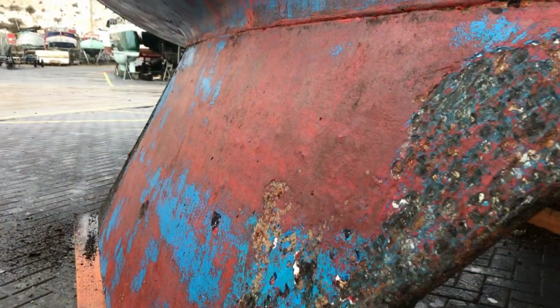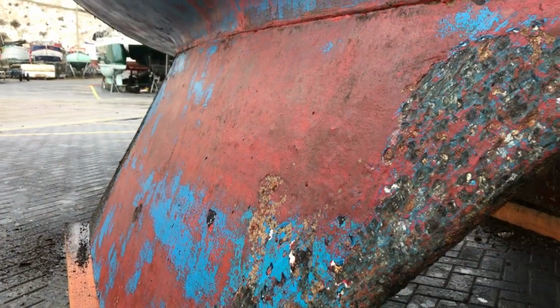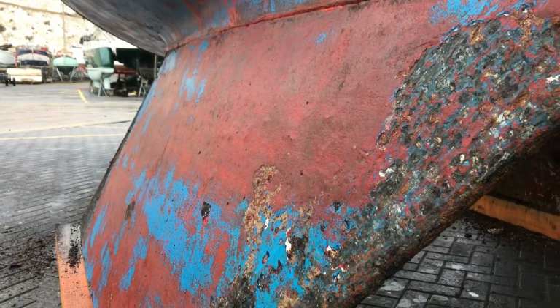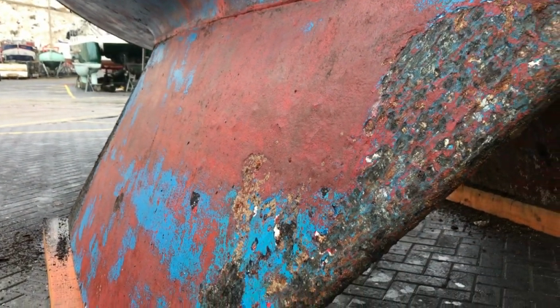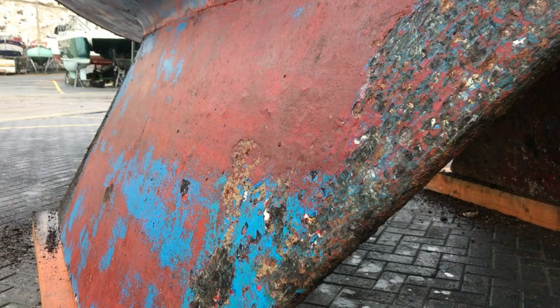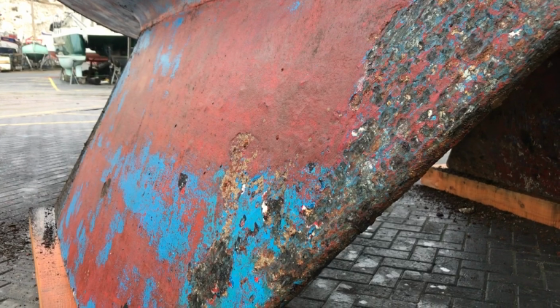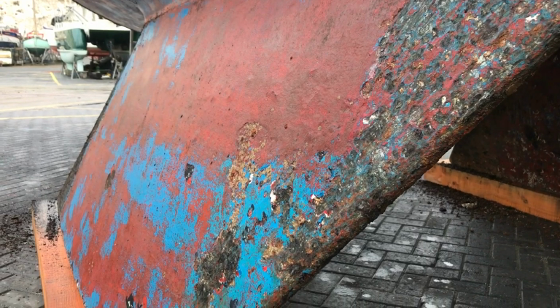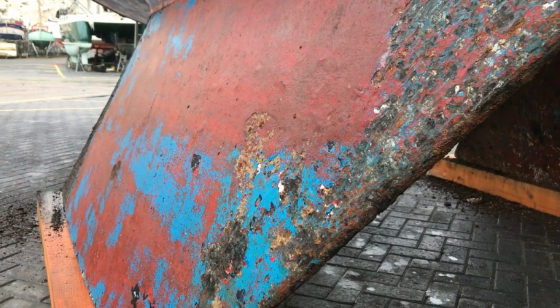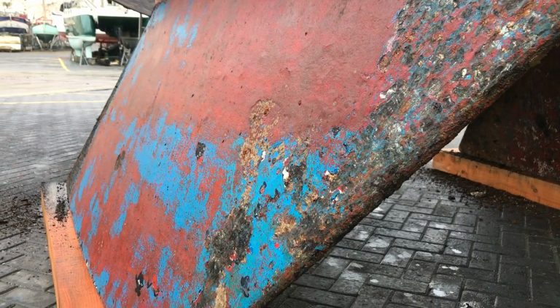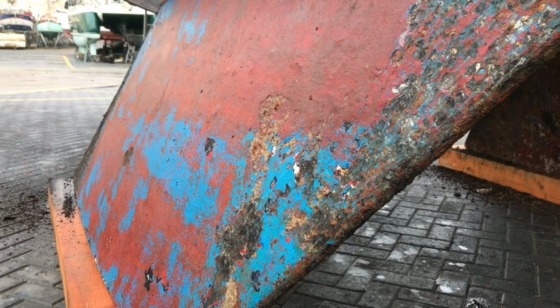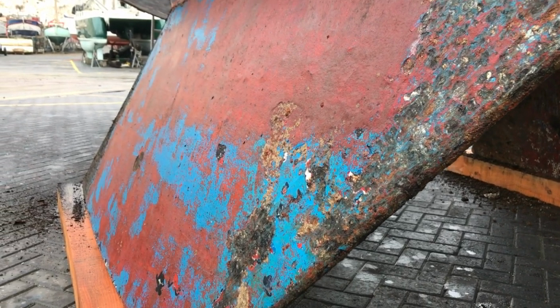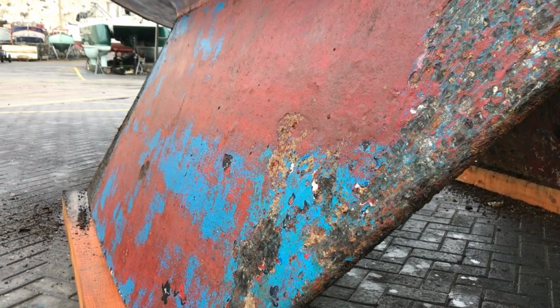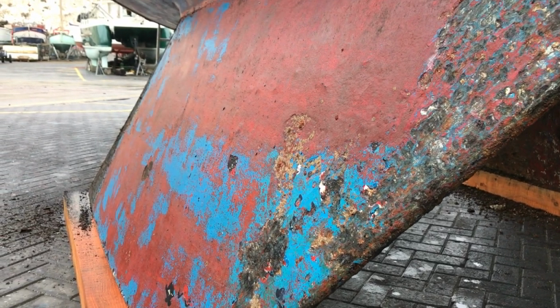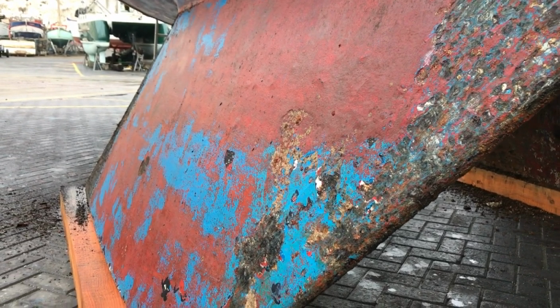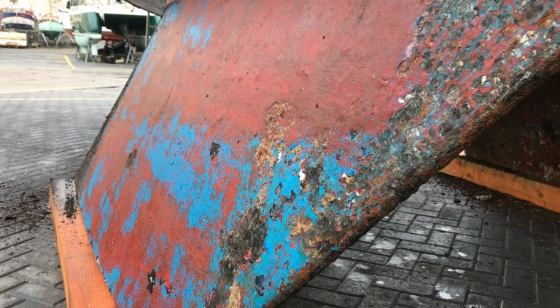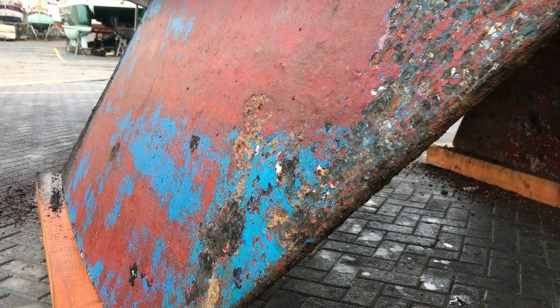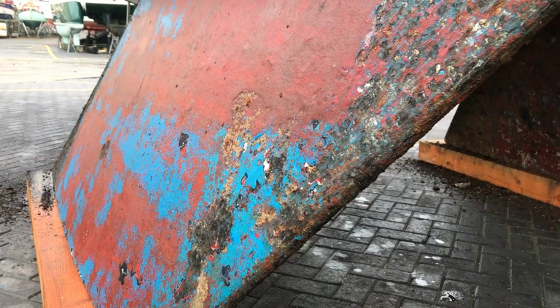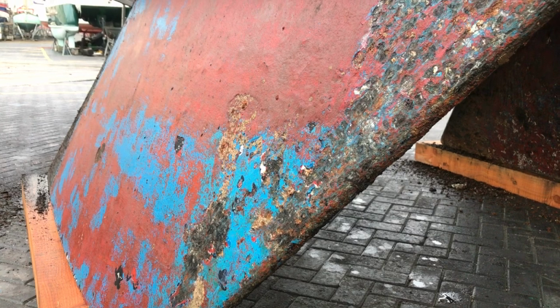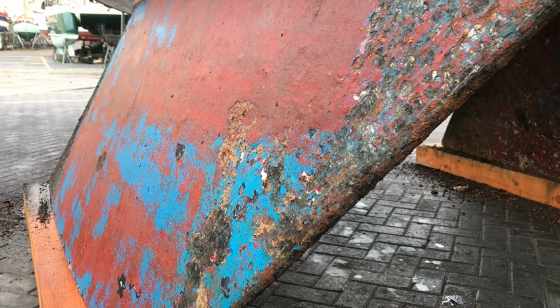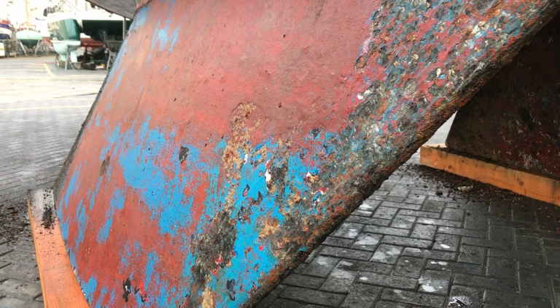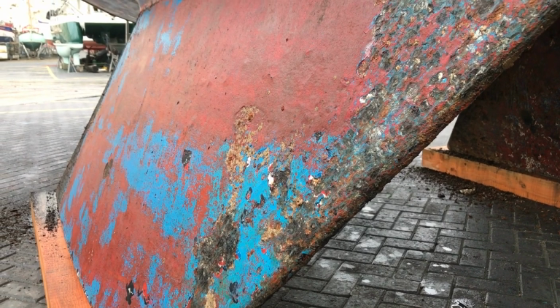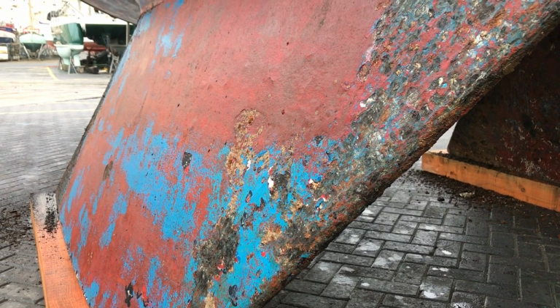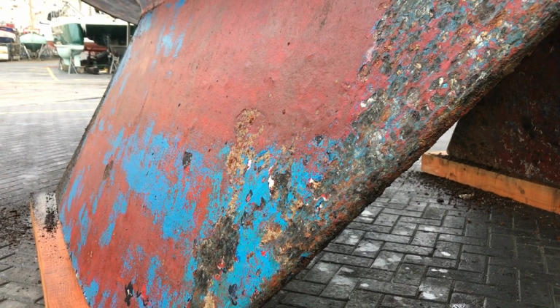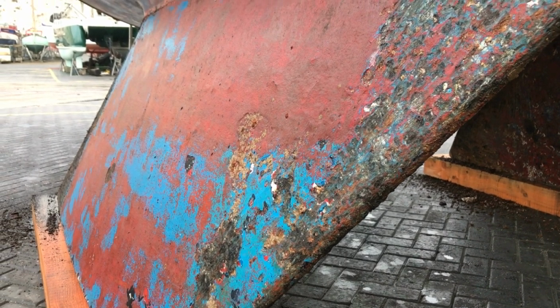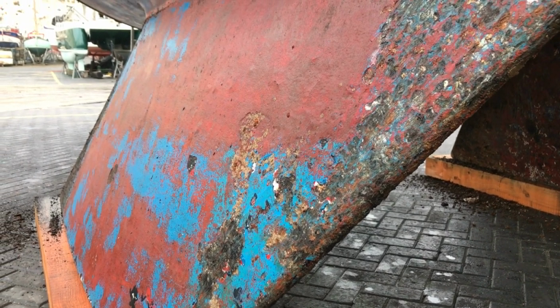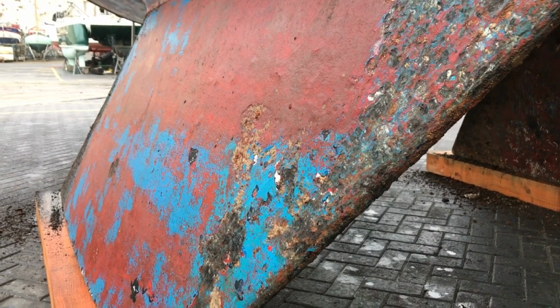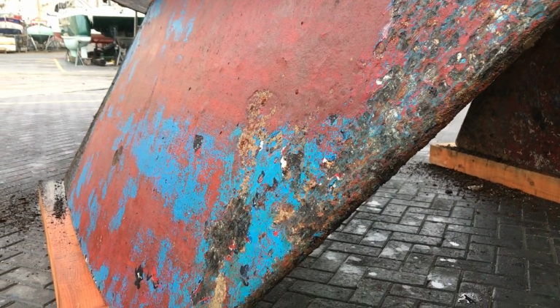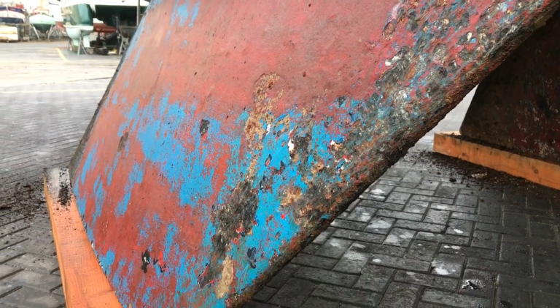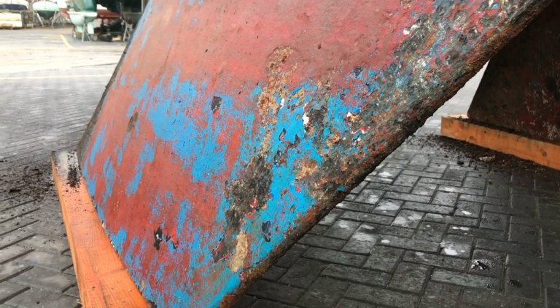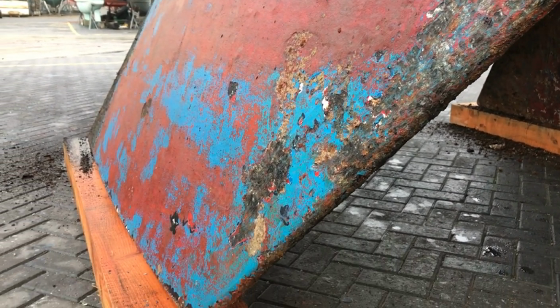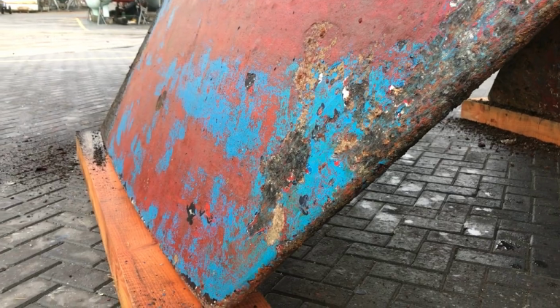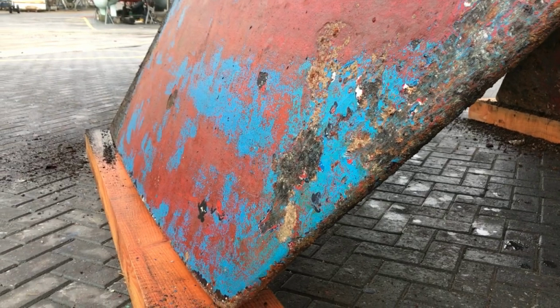So what am I looking for? Well, first of all, I'm just having a general appreciation of the shape and form of the keel. Are there any dents? Is it bent? Has it been dinged or cracked? And I can't see any of that, which is a good indication.